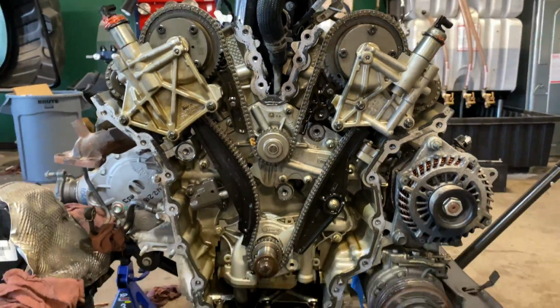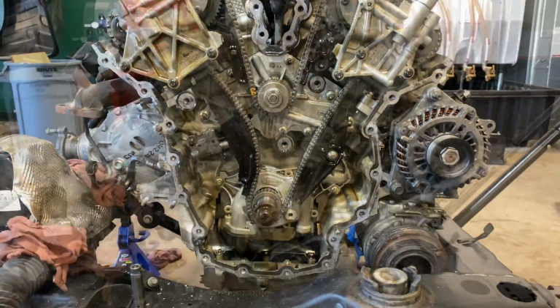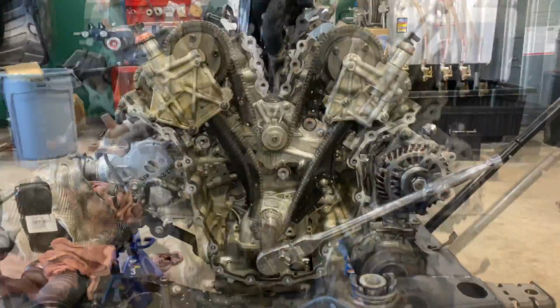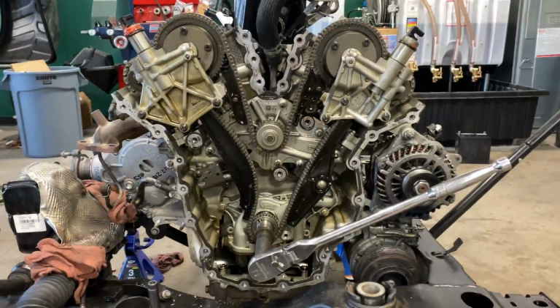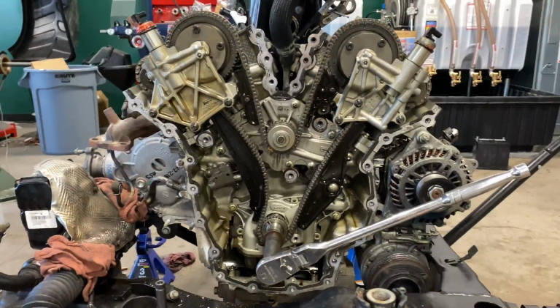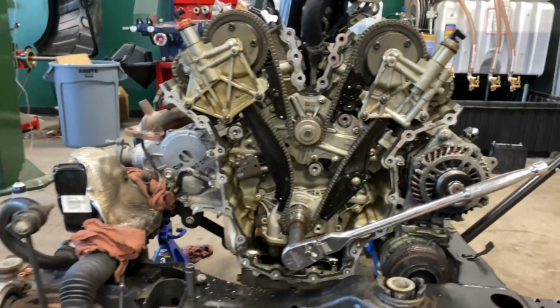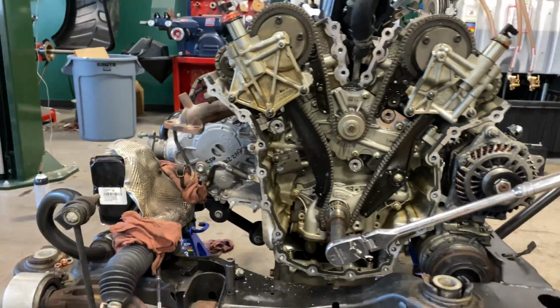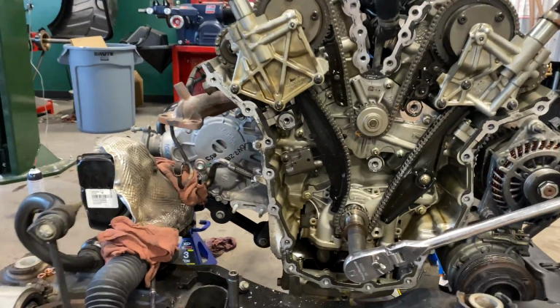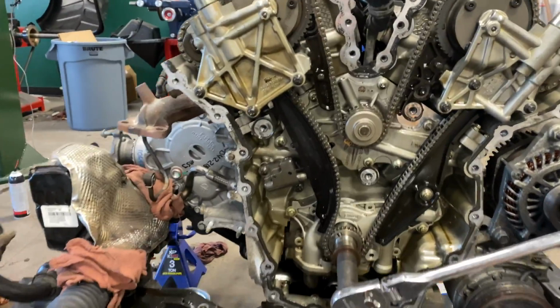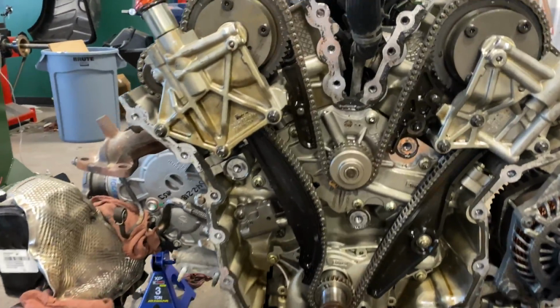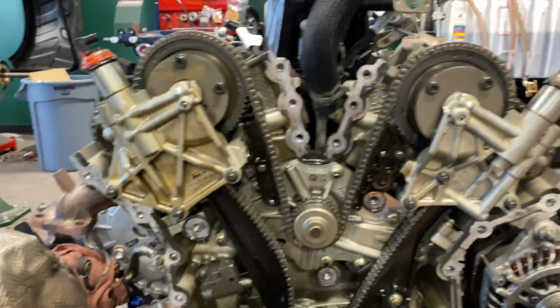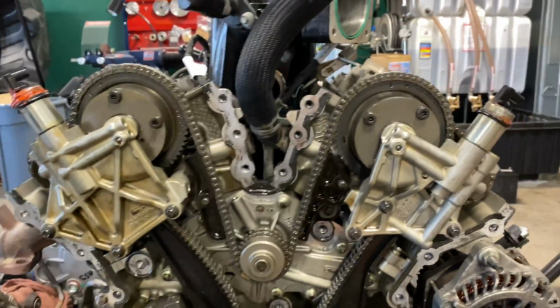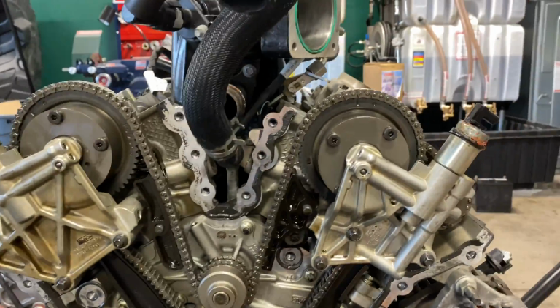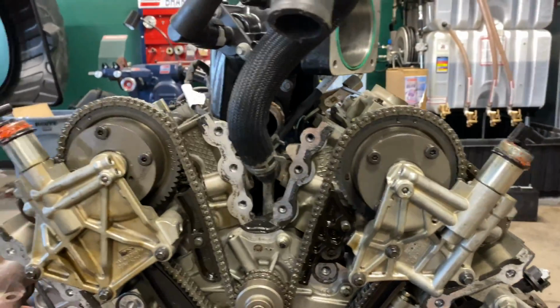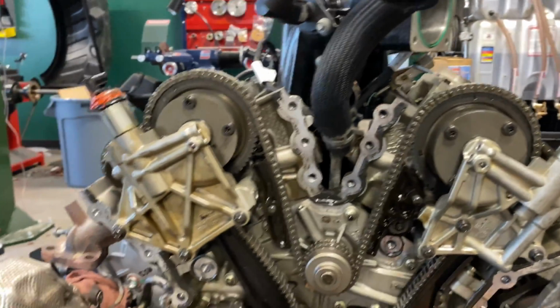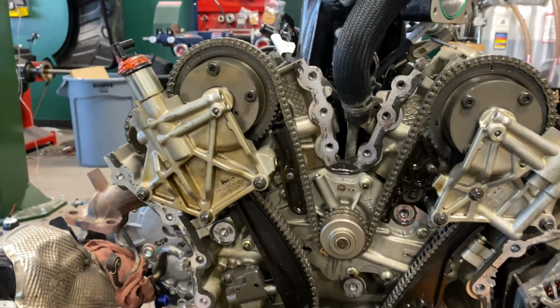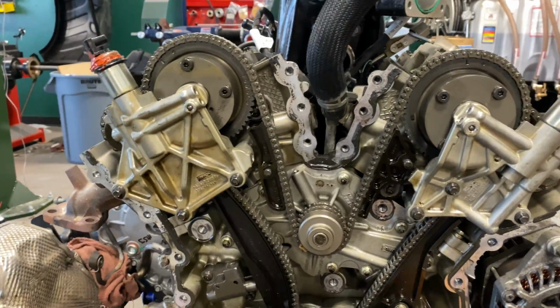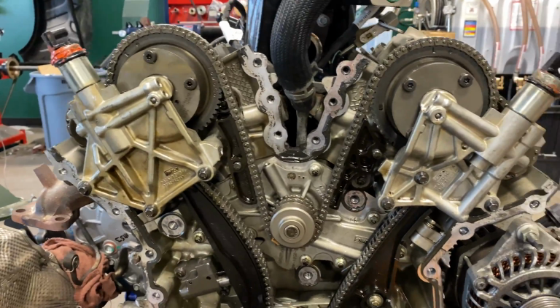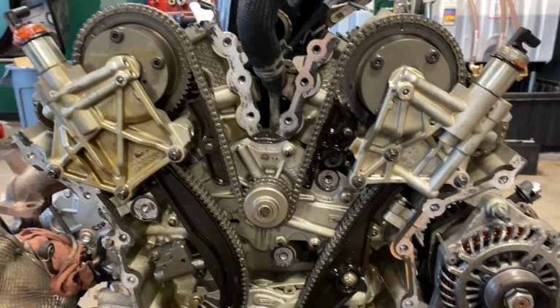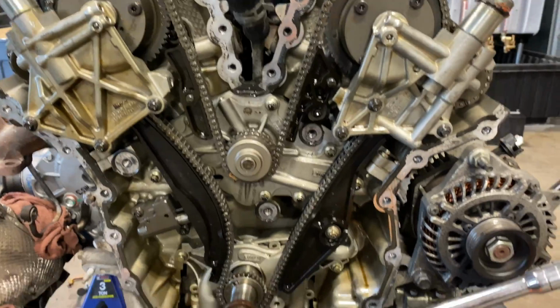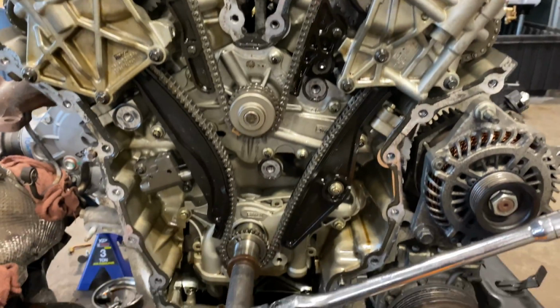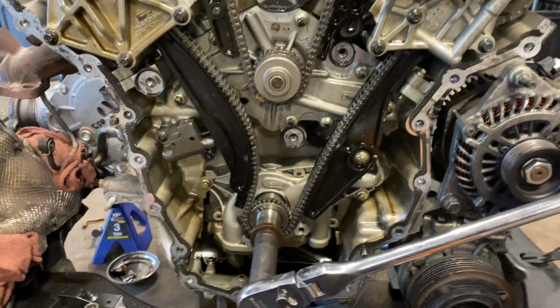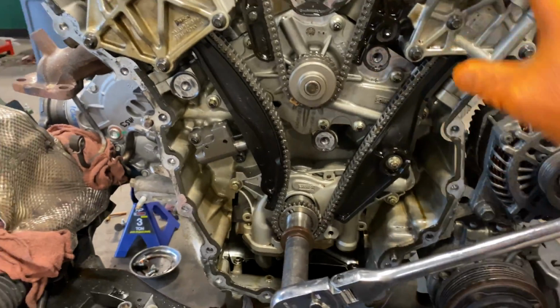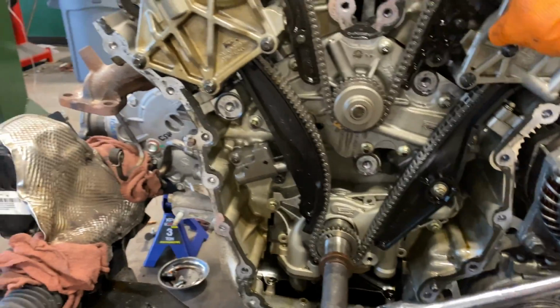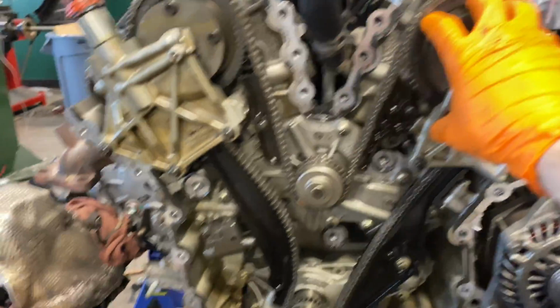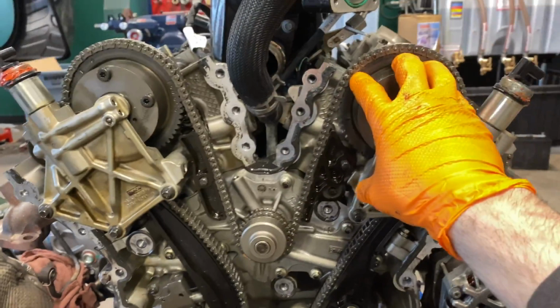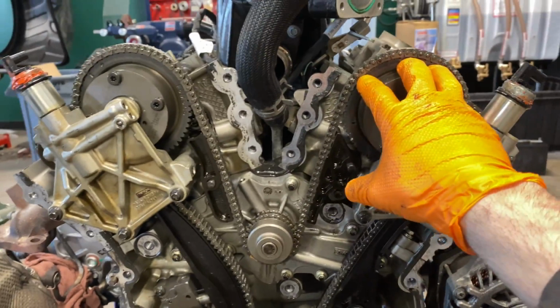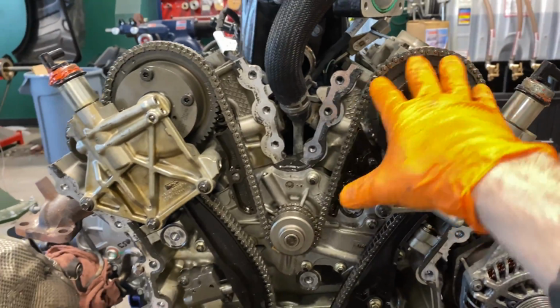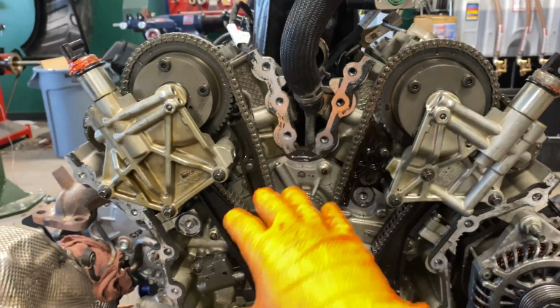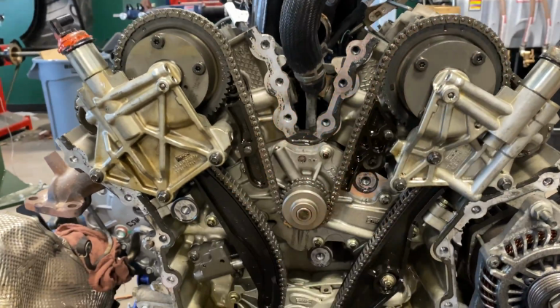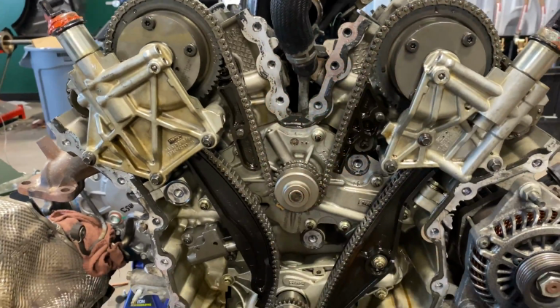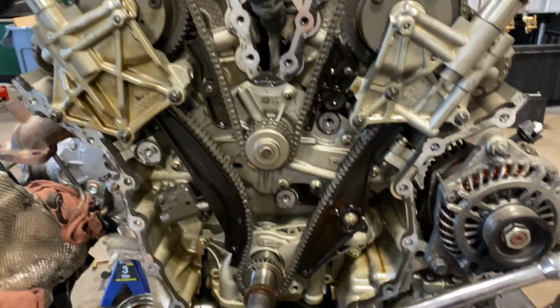We went ahead and pulled the front cover off as part of the procedure, obviously to replace the timing chain components.